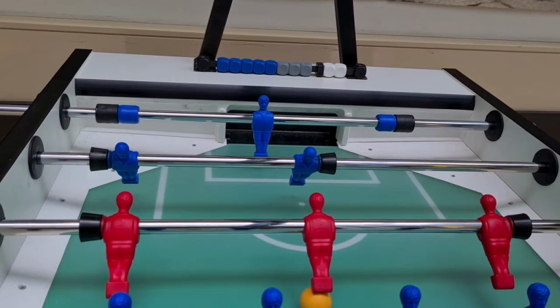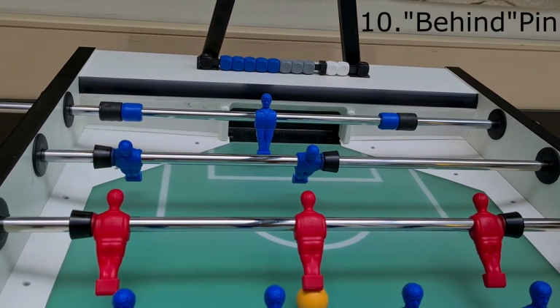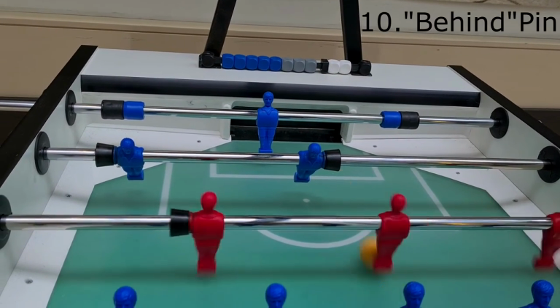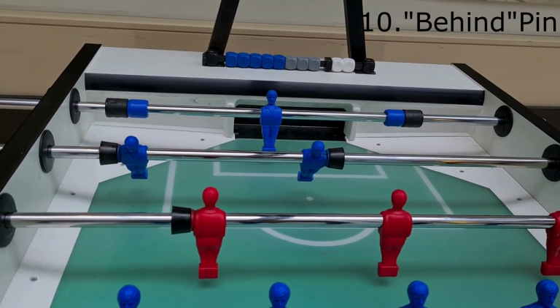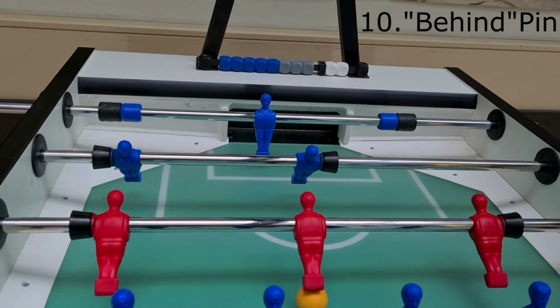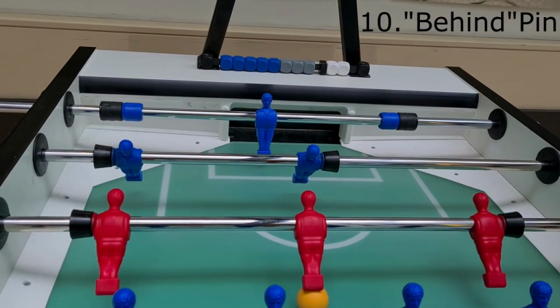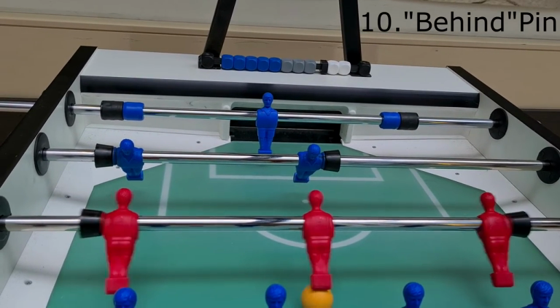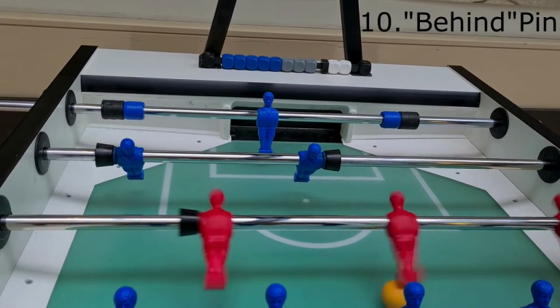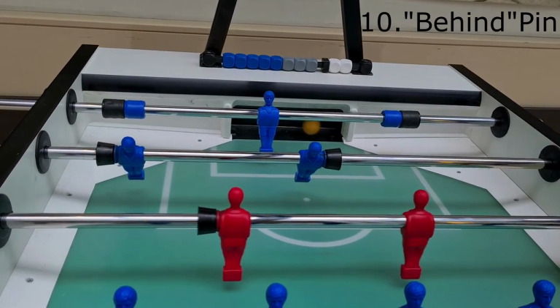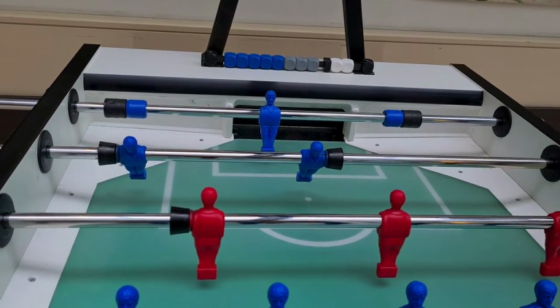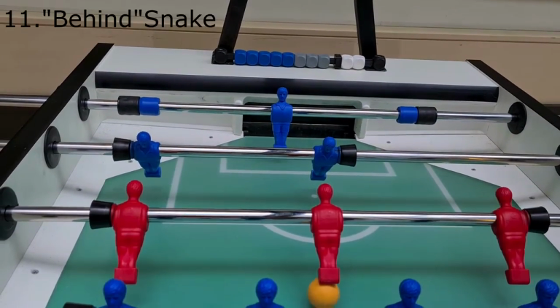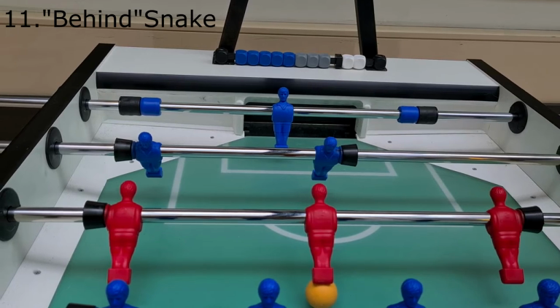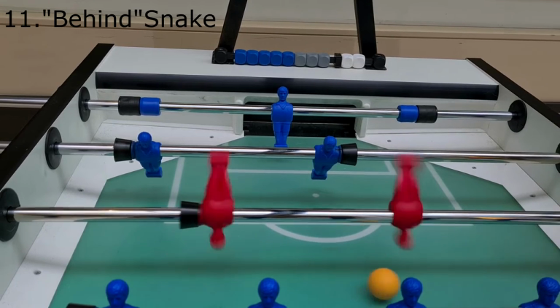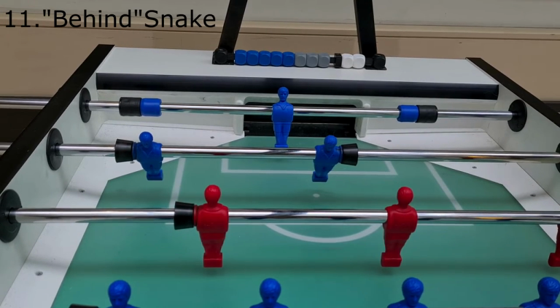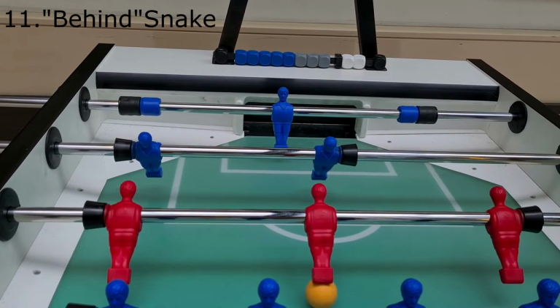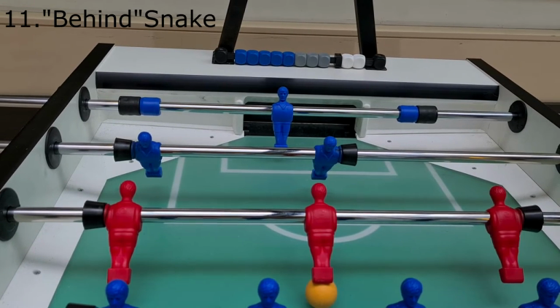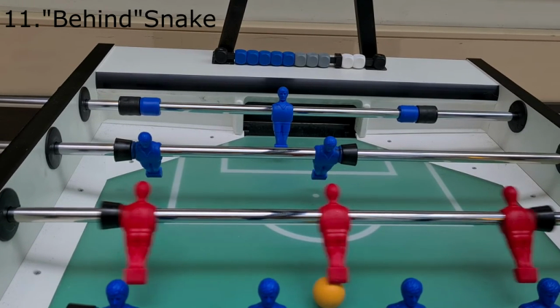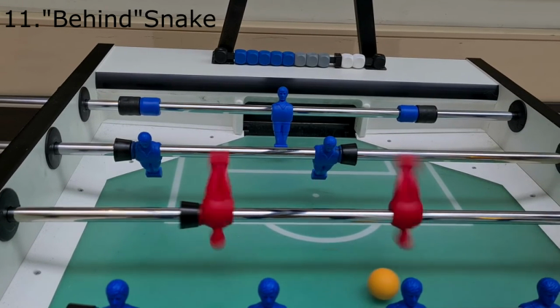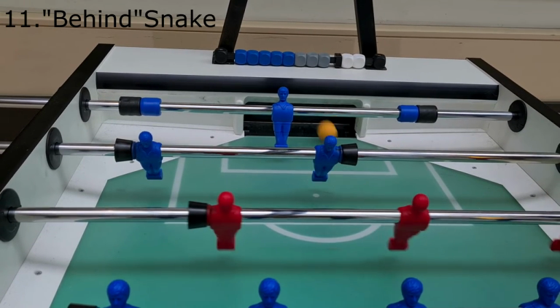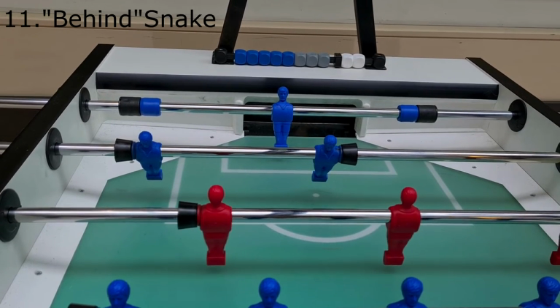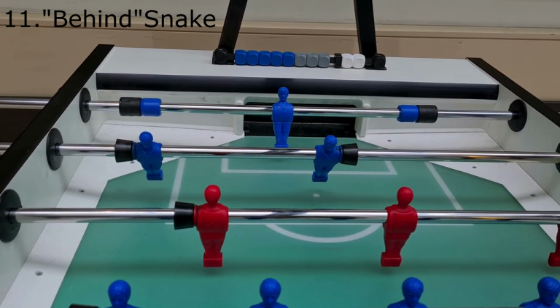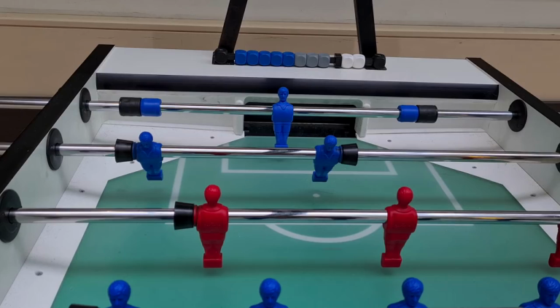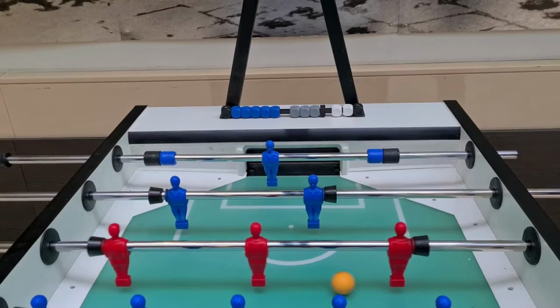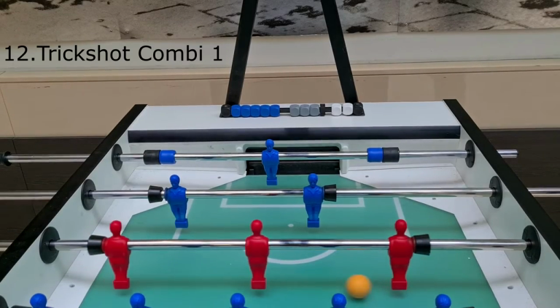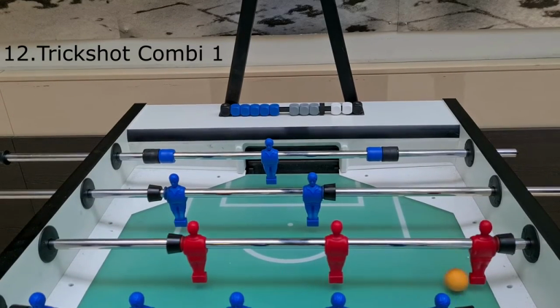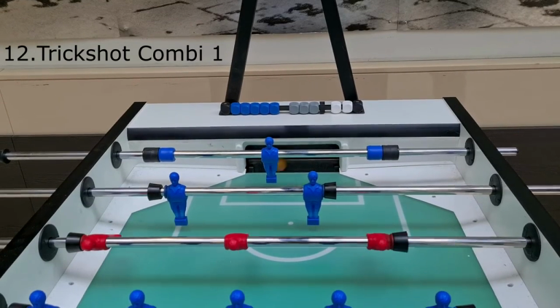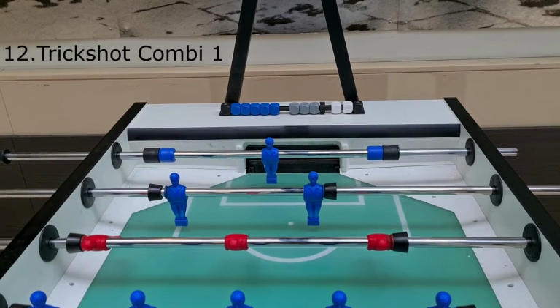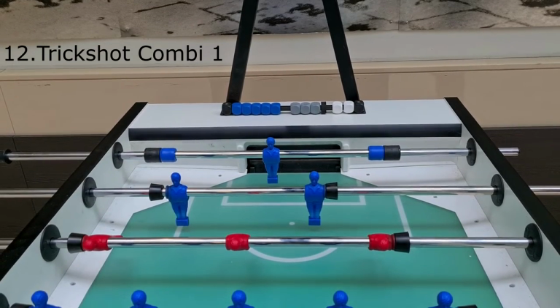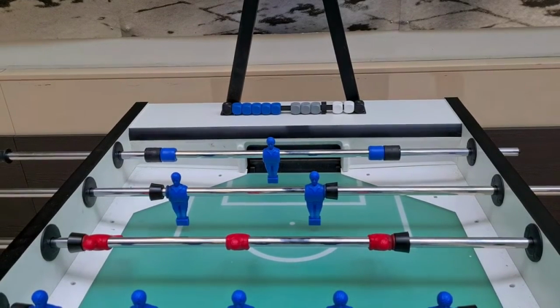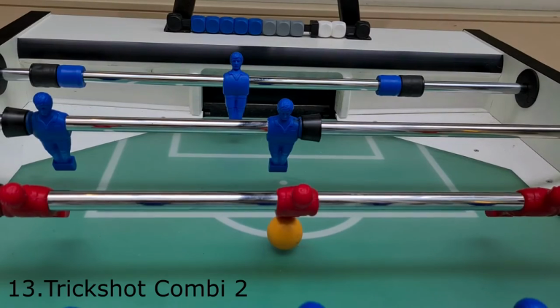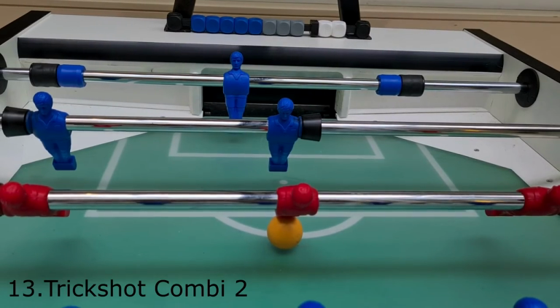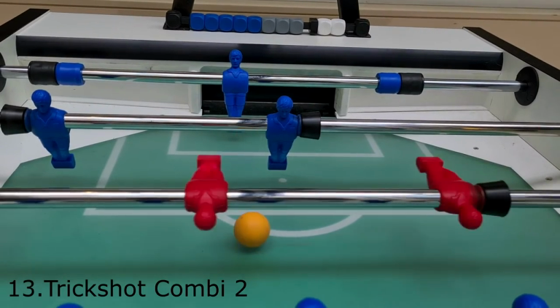And then we have some variations of tricks we already know, like the pin from behind or the snake from behind. These tricks are a lot less productive compared to their front side siblings, but they are fun. Now we can be really creative — we can use the tic tac from every position or we can combine the snake and the pin.